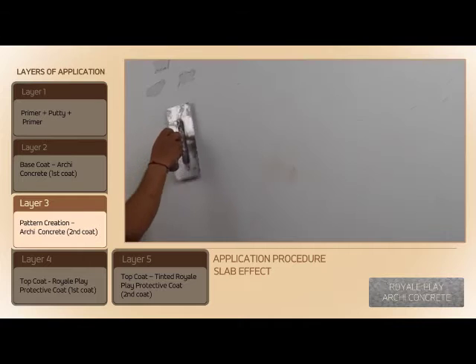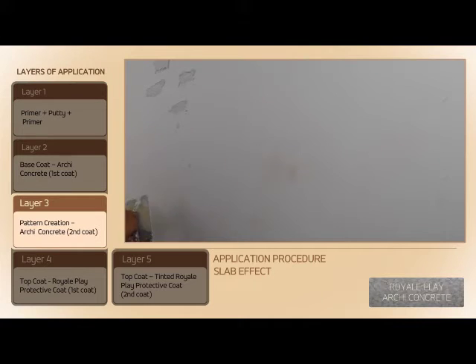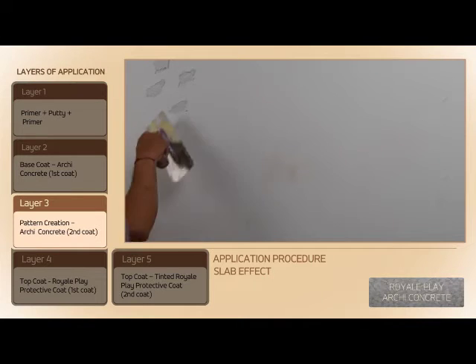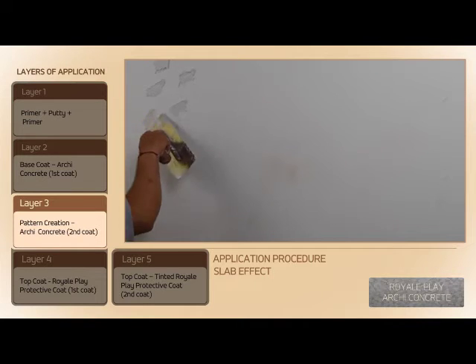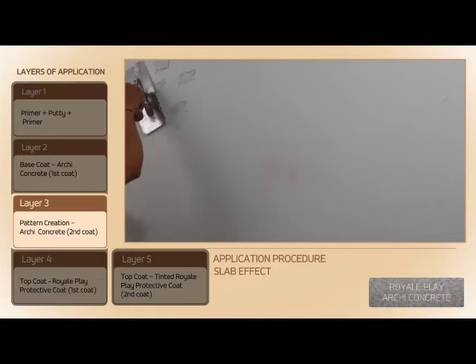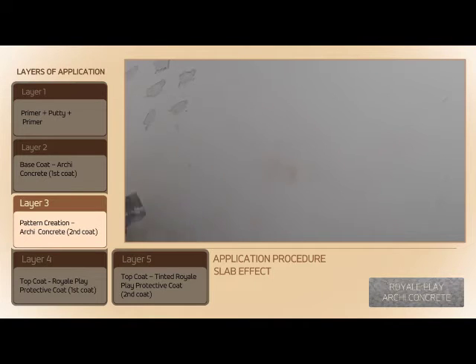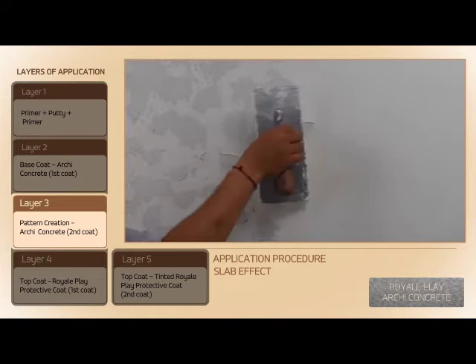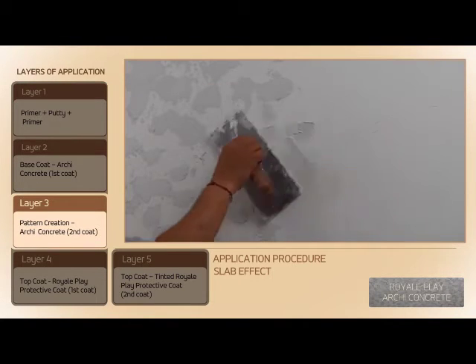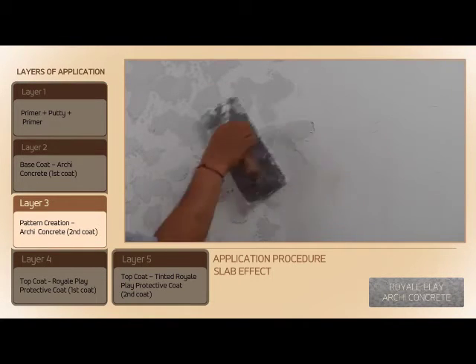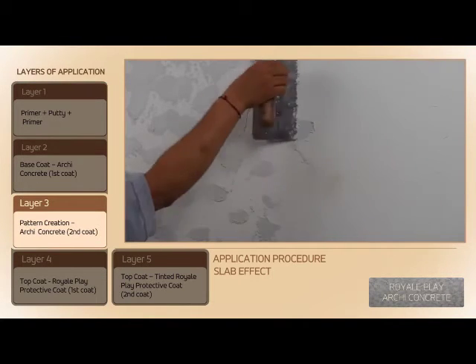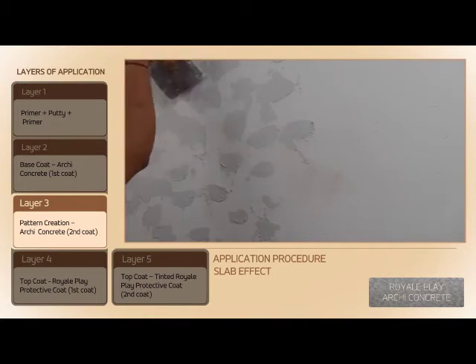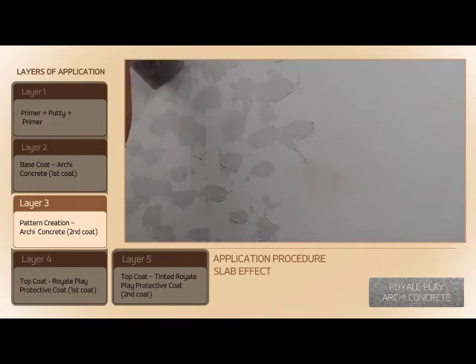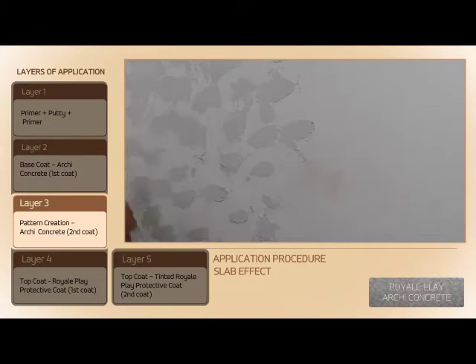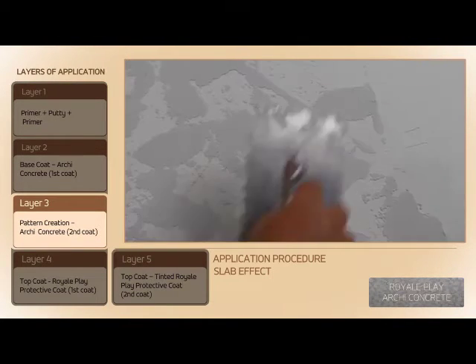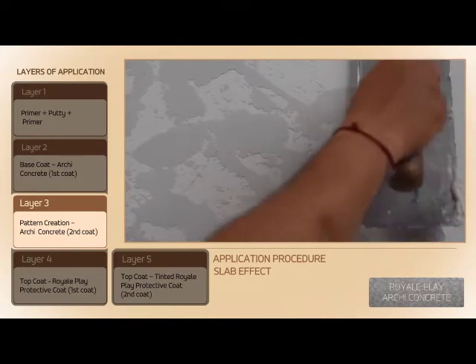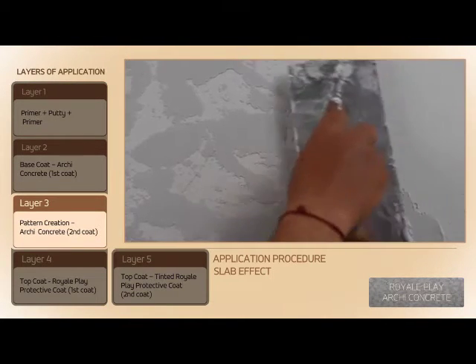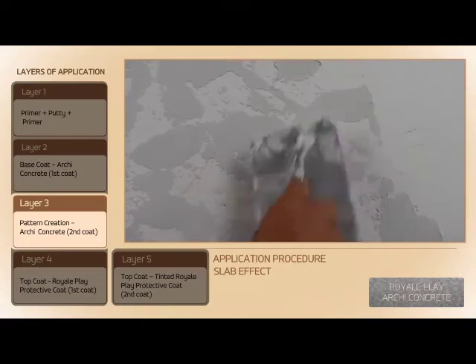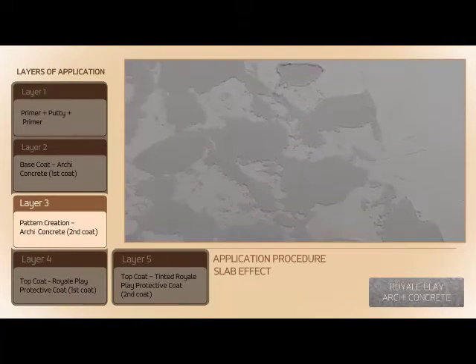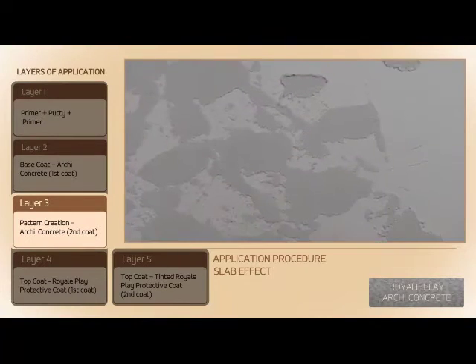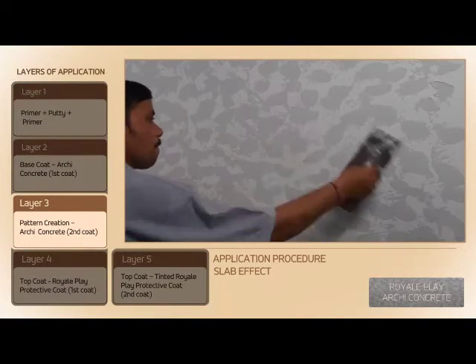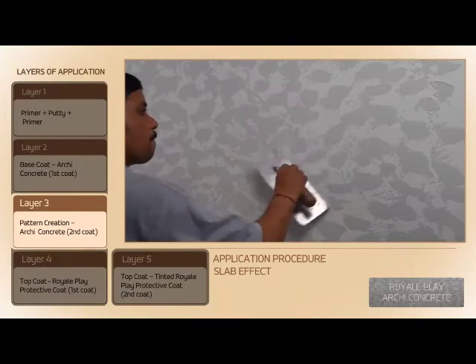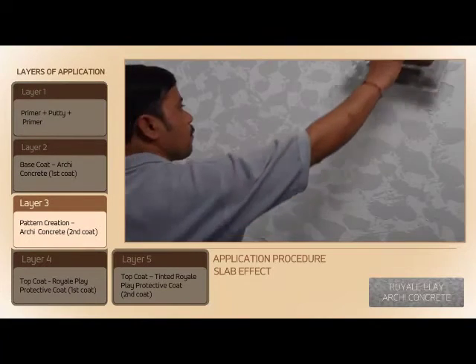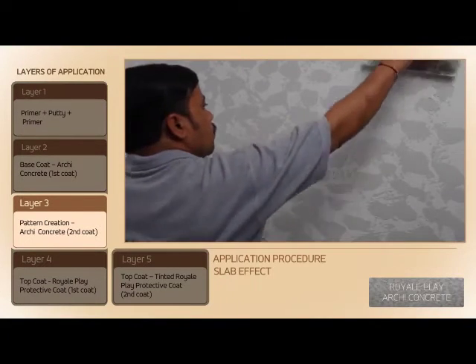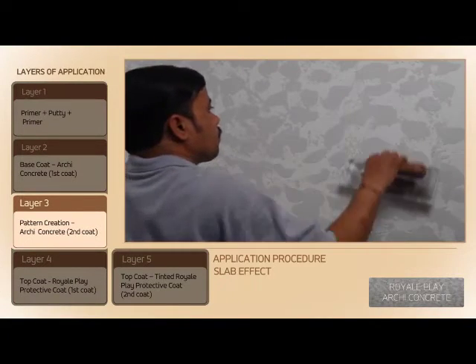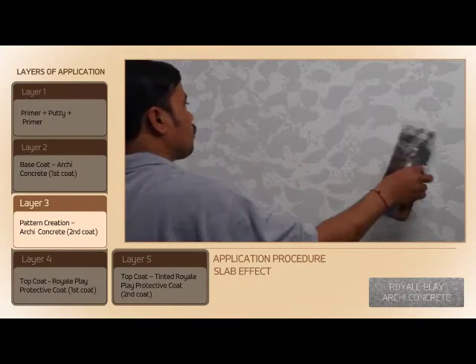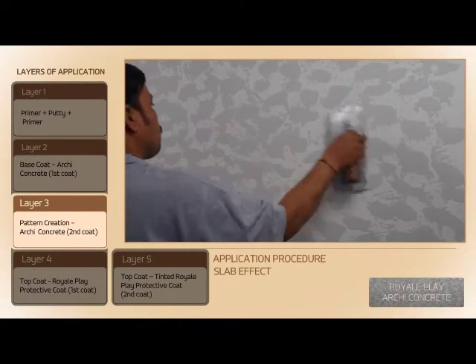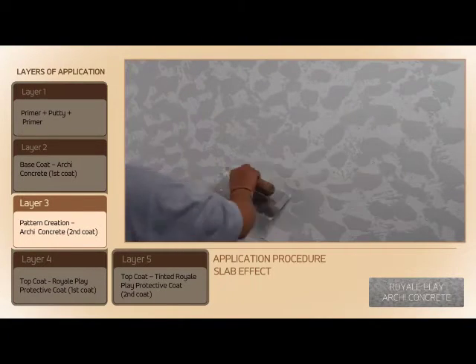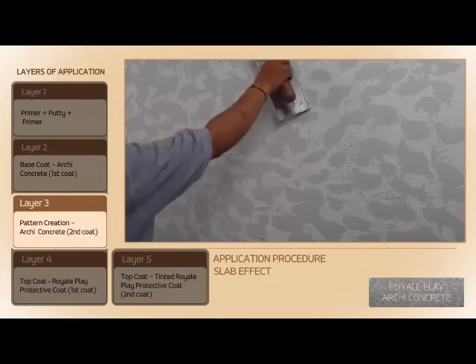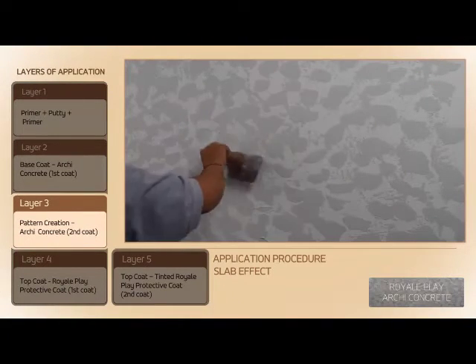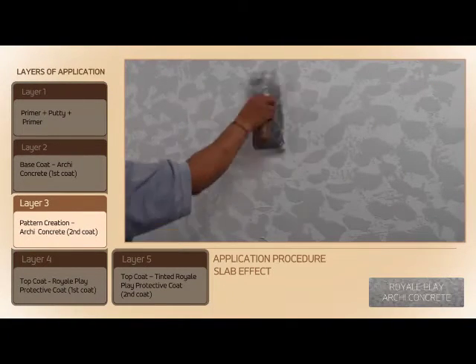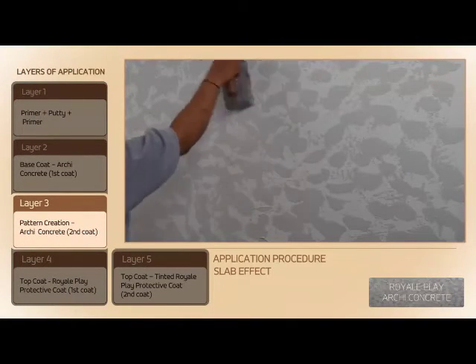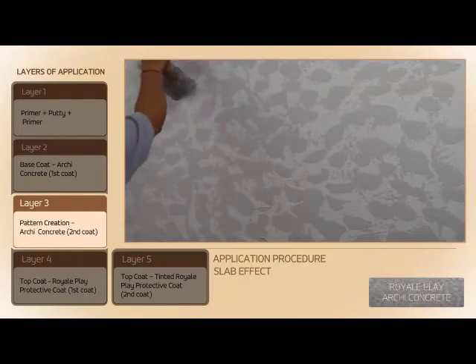Make the pattern using a trowel. After 5 to 10 minutes, buff the surface gently with a steel trowel.